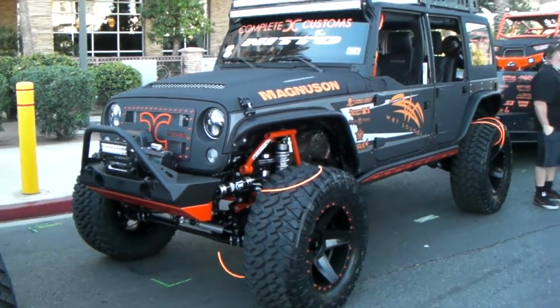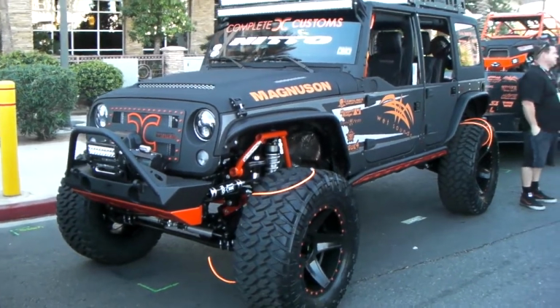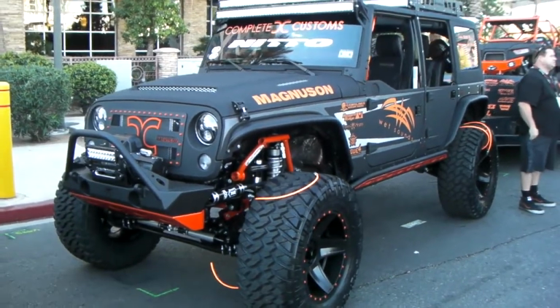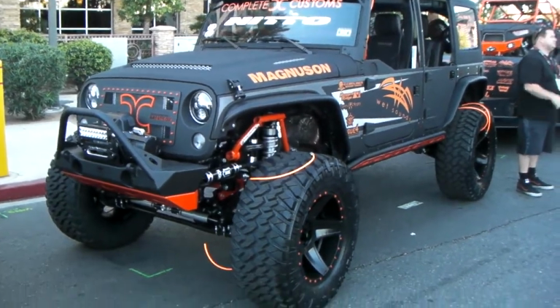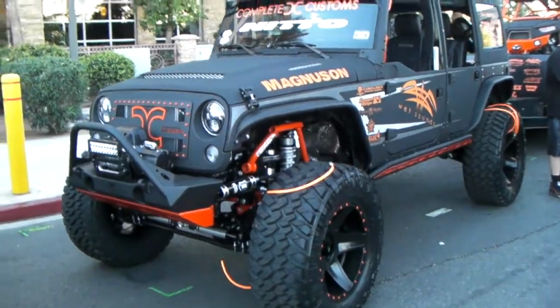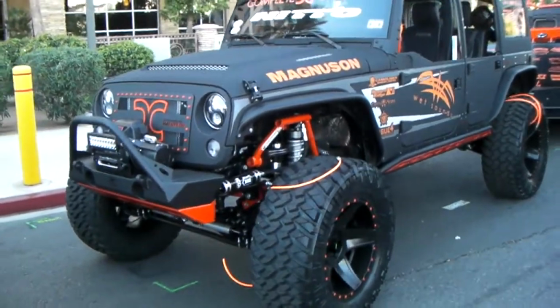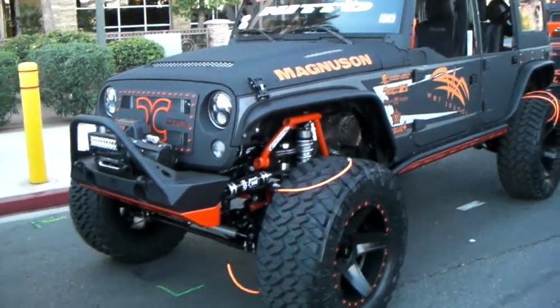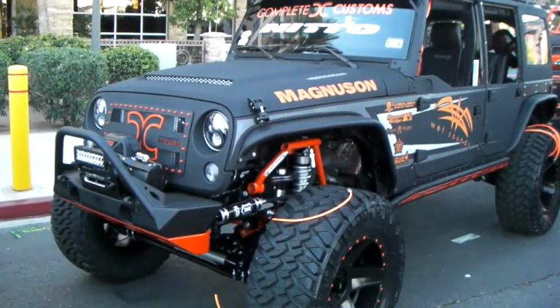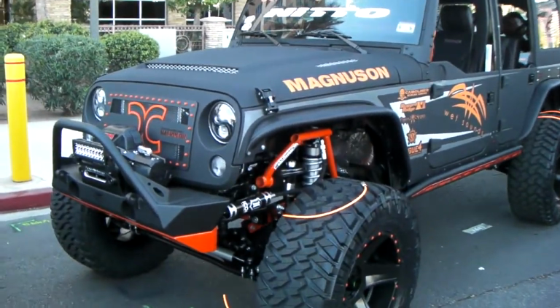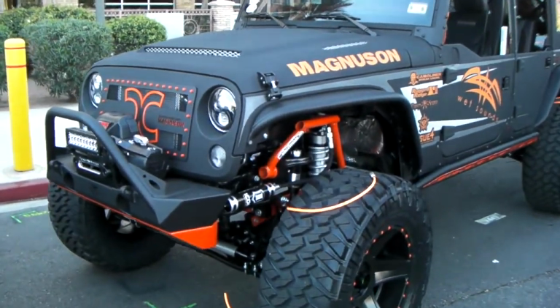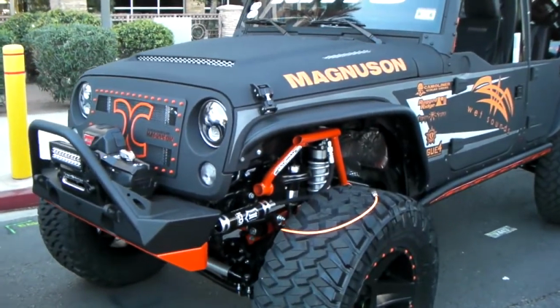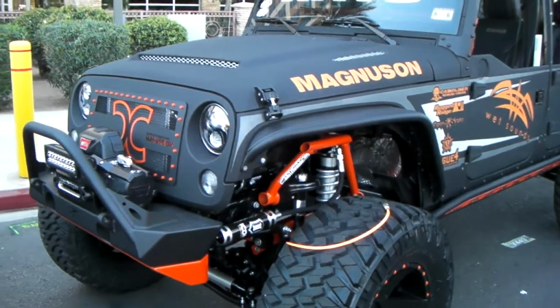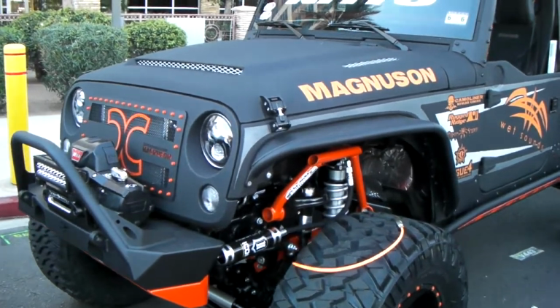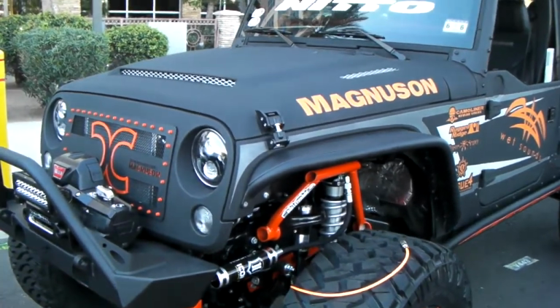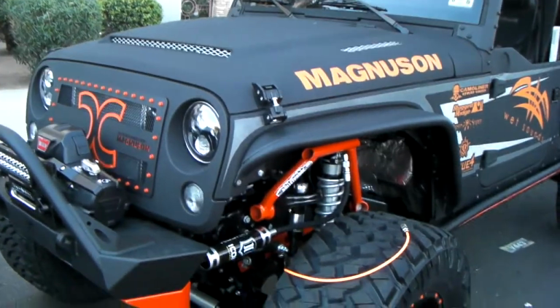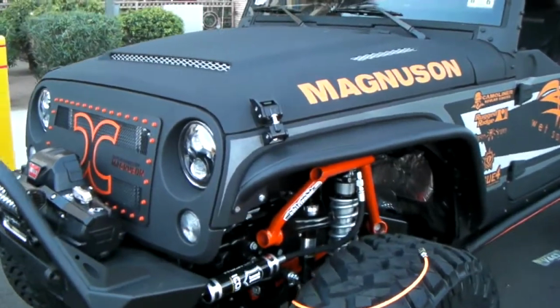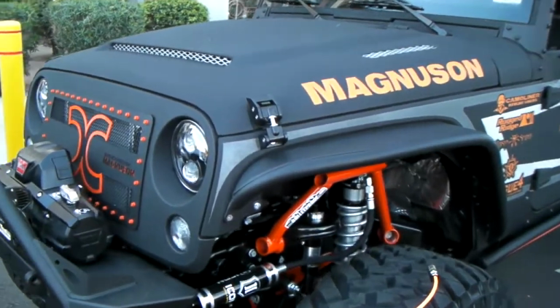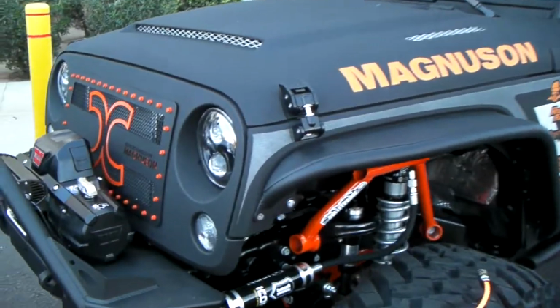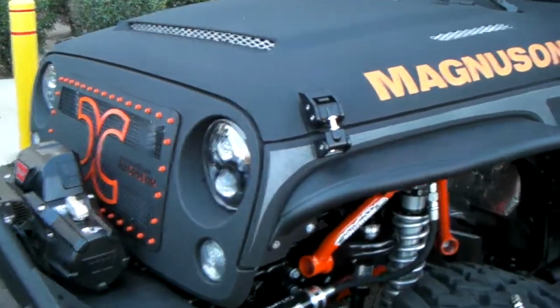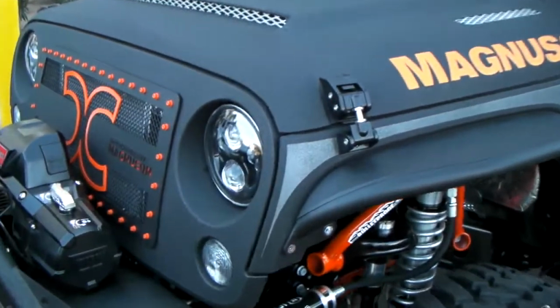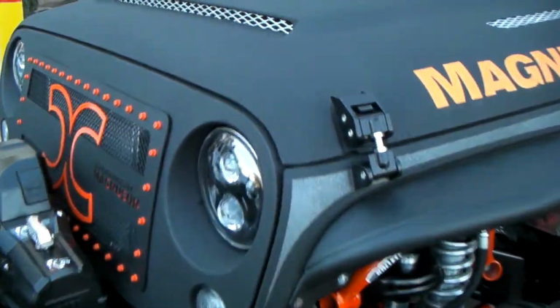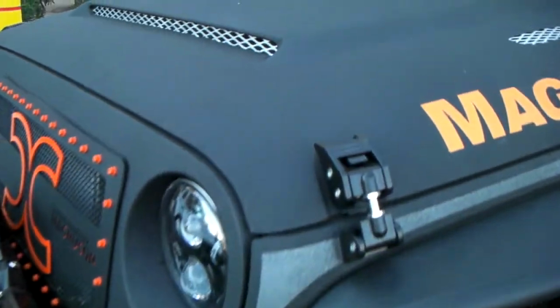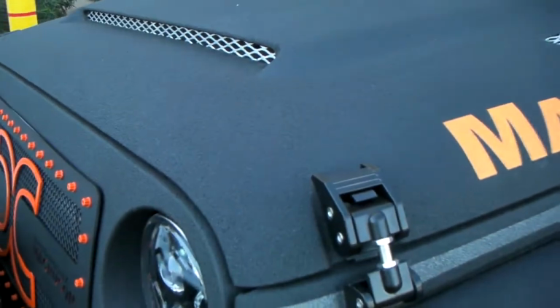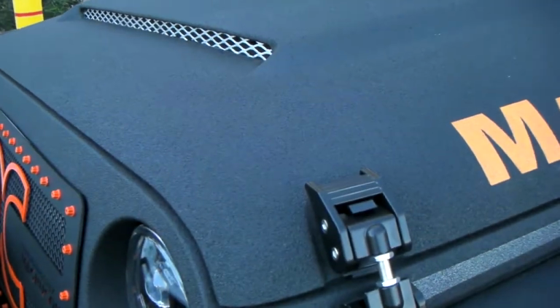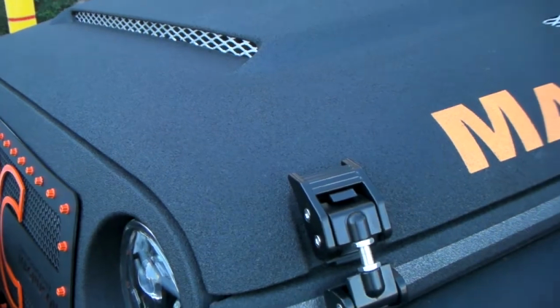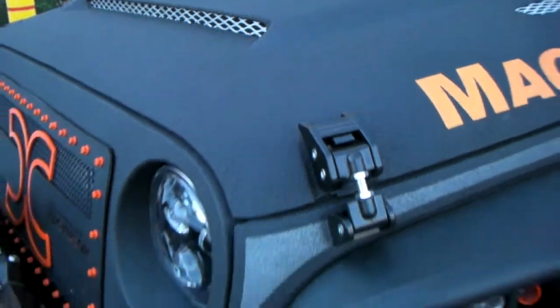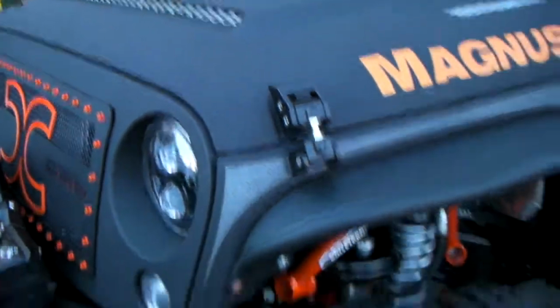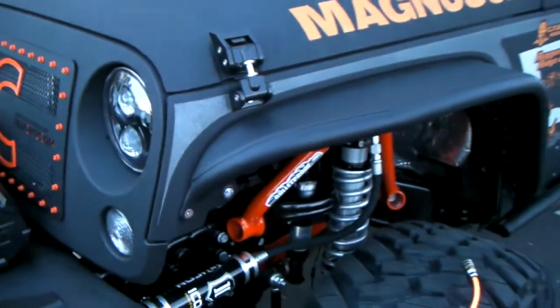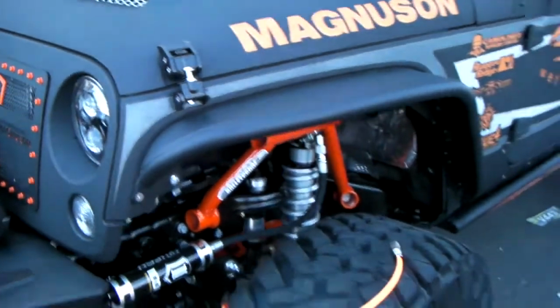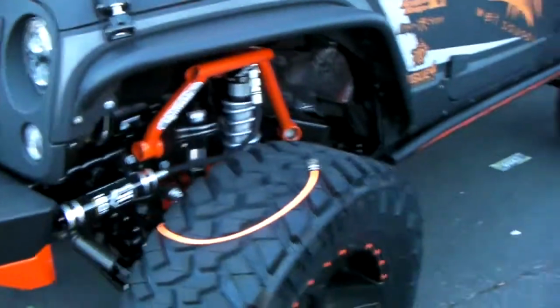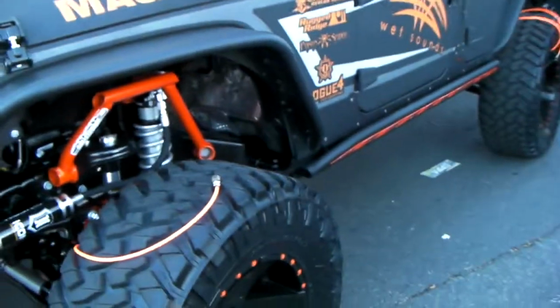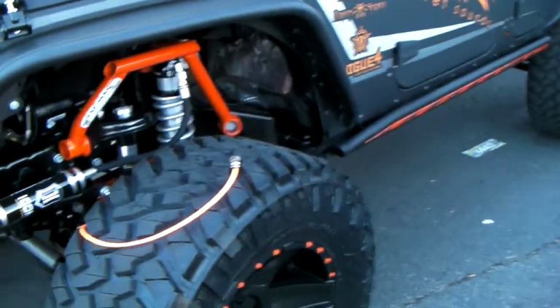Great looking Jeep Wrangler here. Got the bed liner sprayed on top of it to give it that textured look. Great idea, beautiful concept for the exterior.